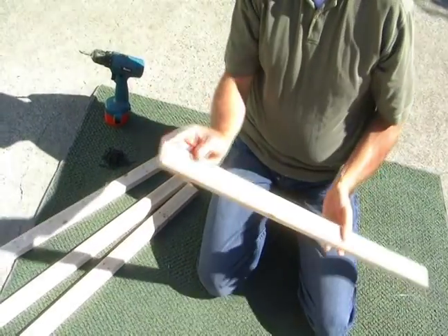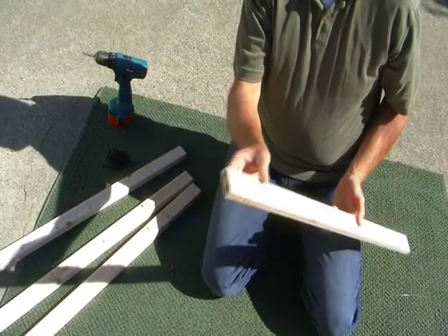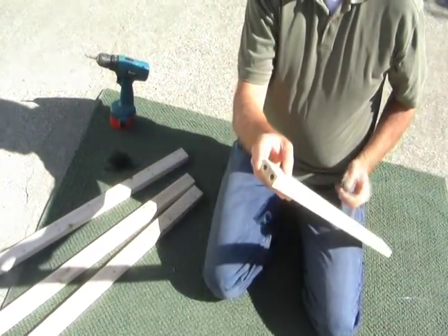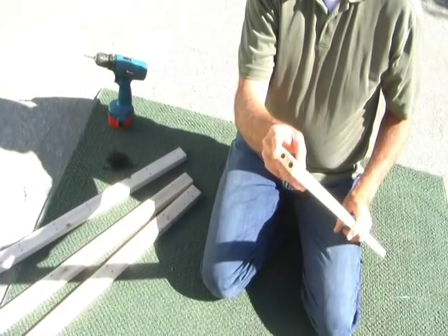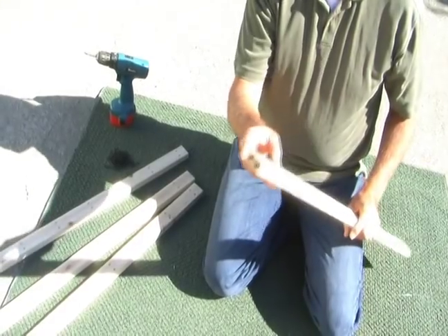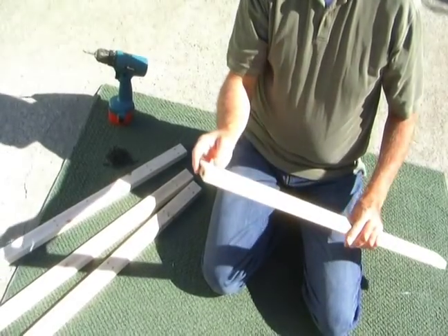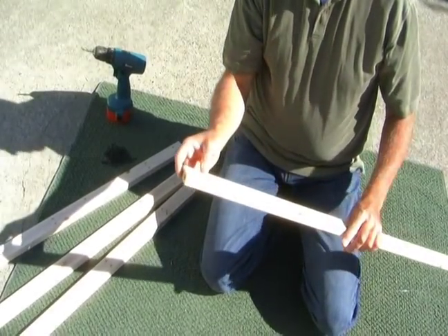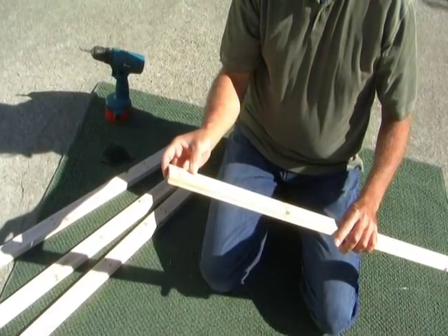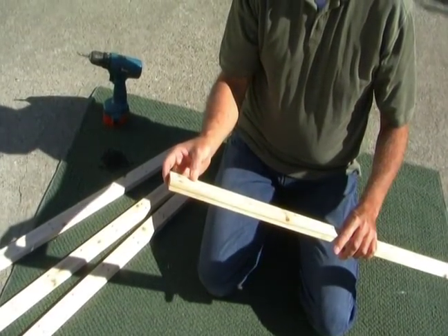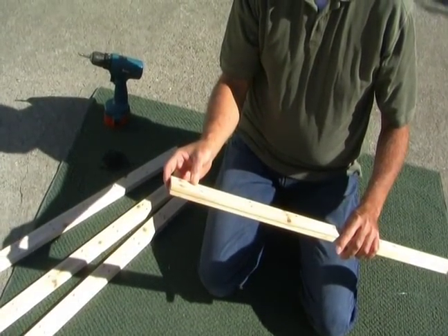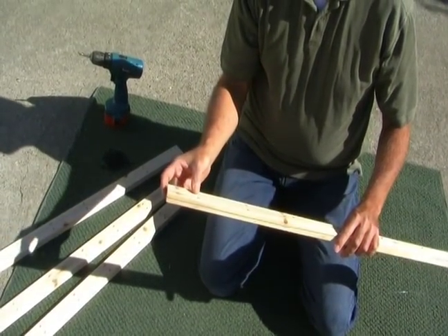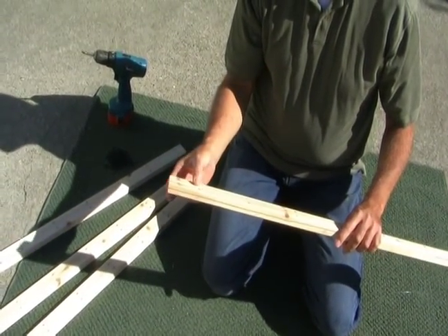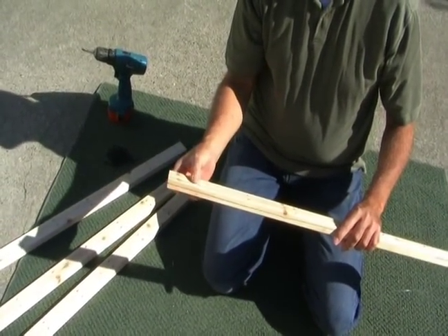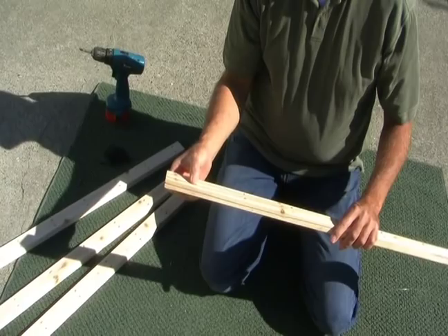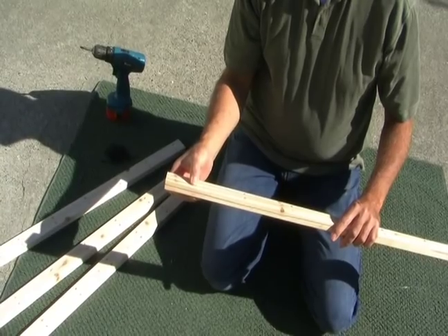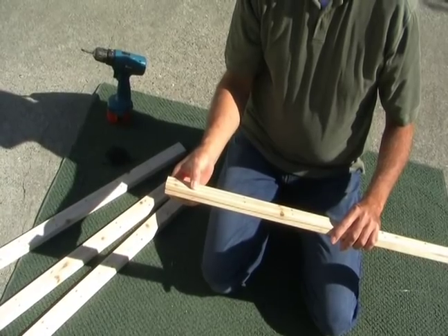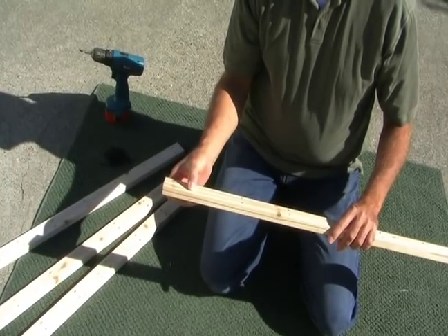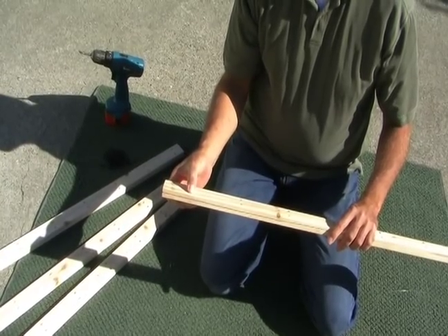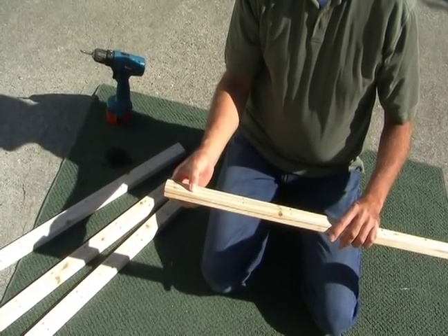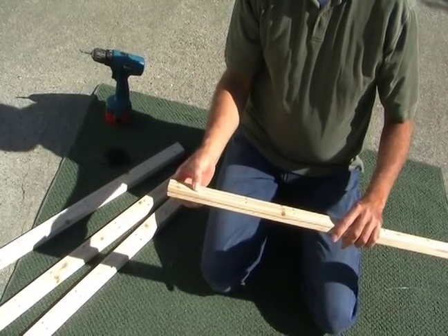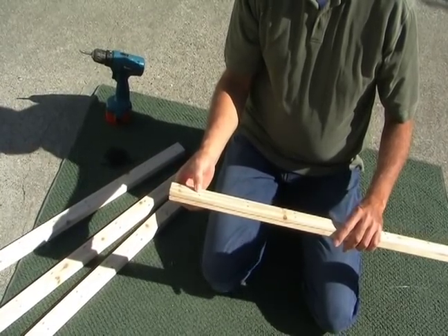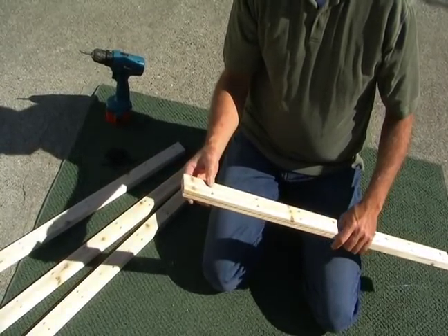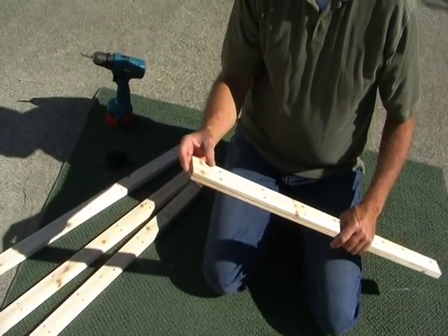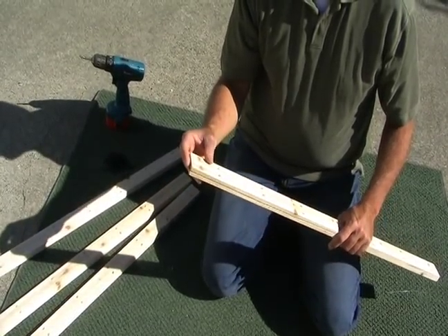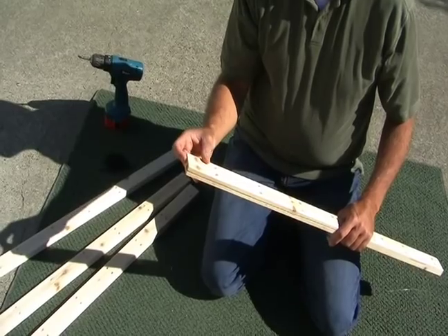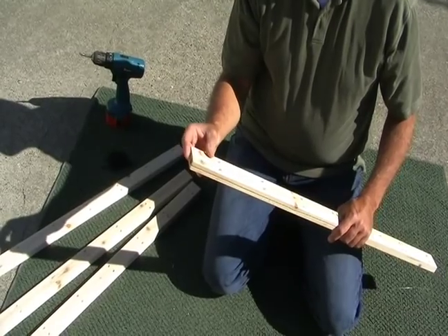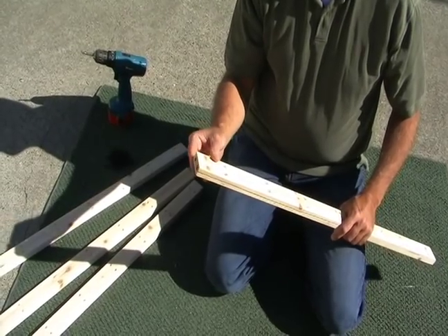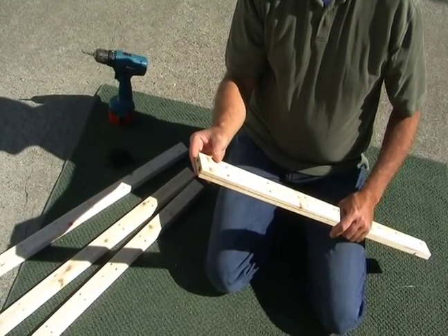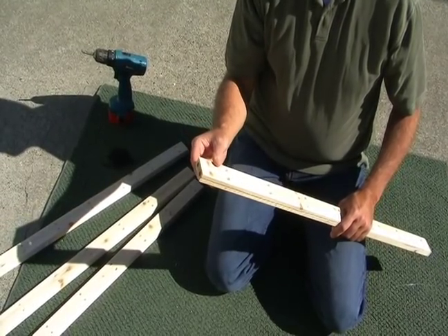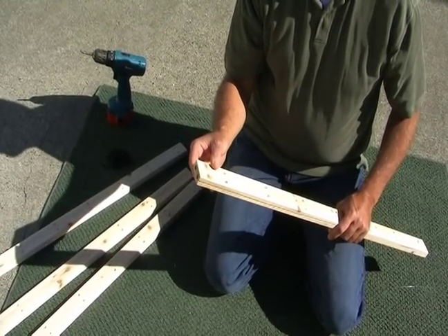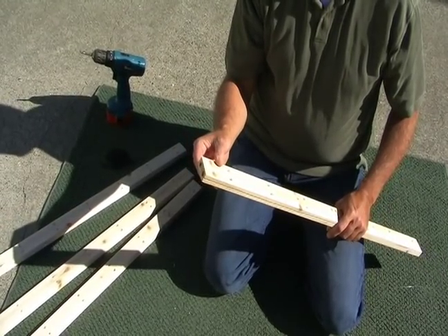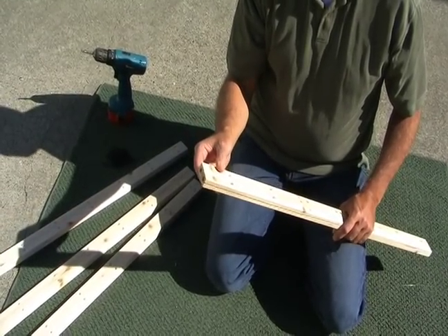Those are there in case you ever want to add another wine rack directly on top of the other one. You just drop it down onto the dowels that were provided with each kit.